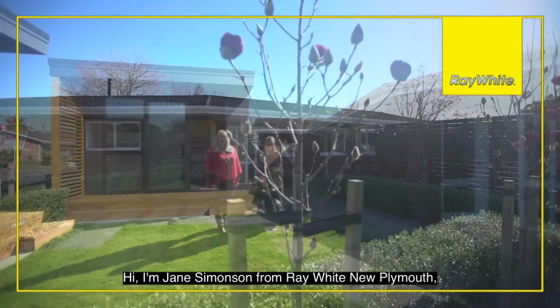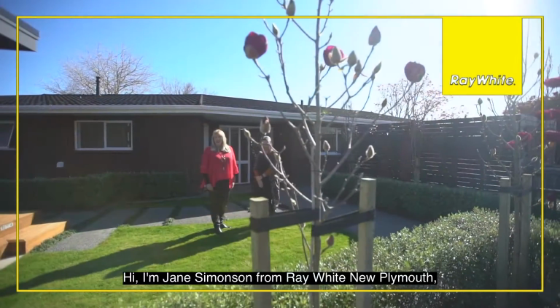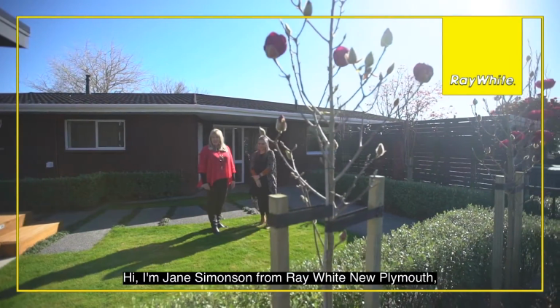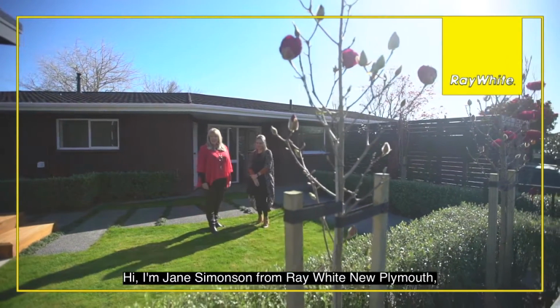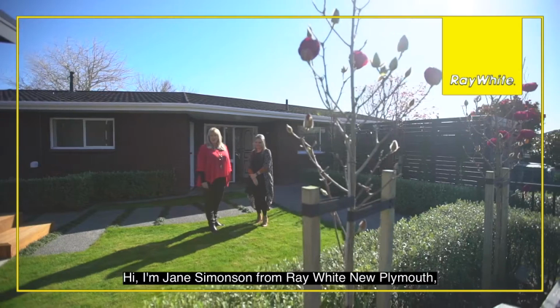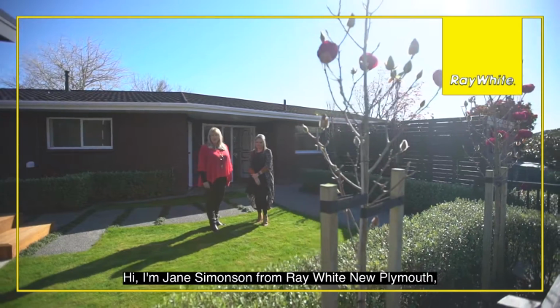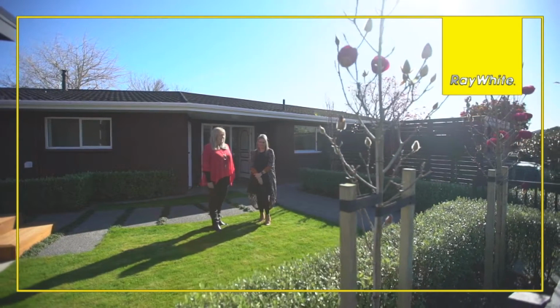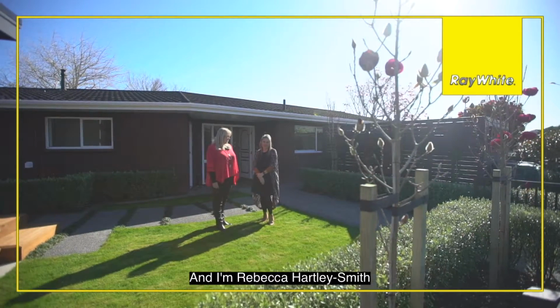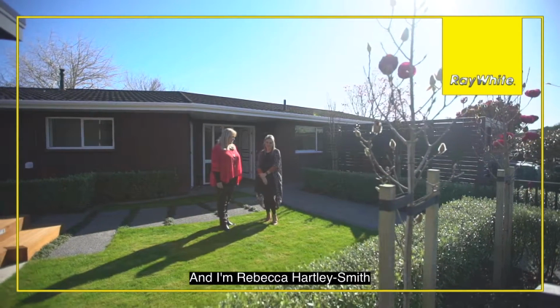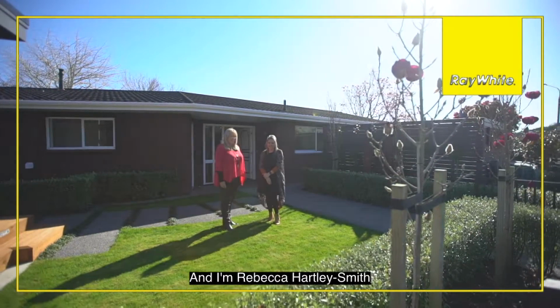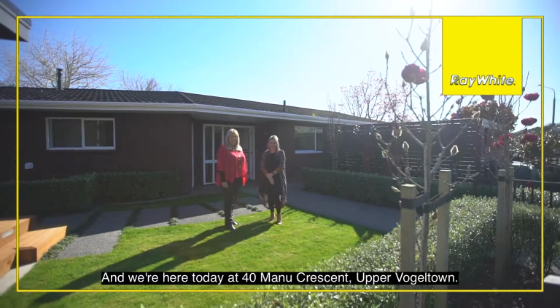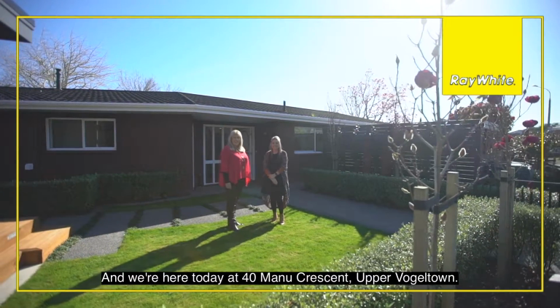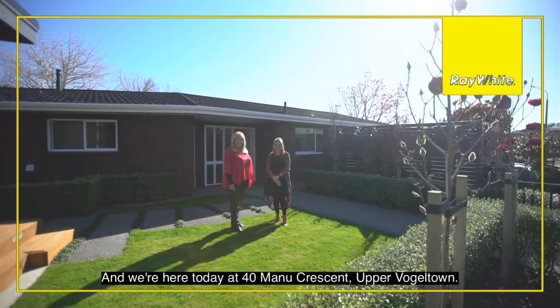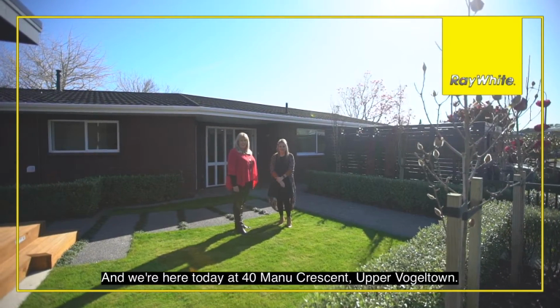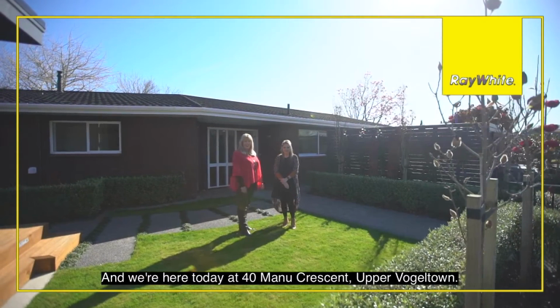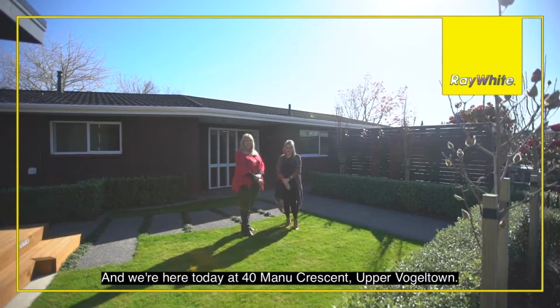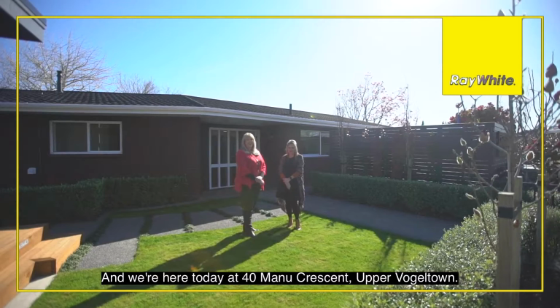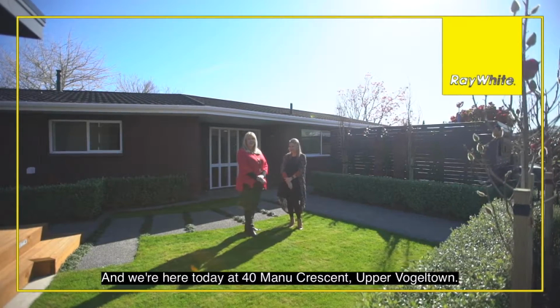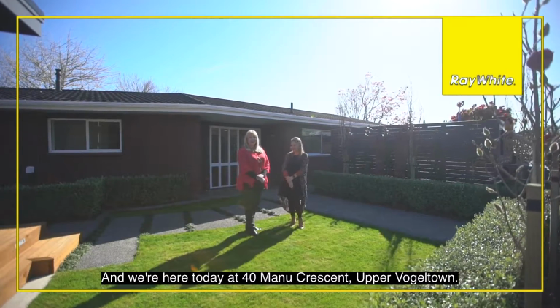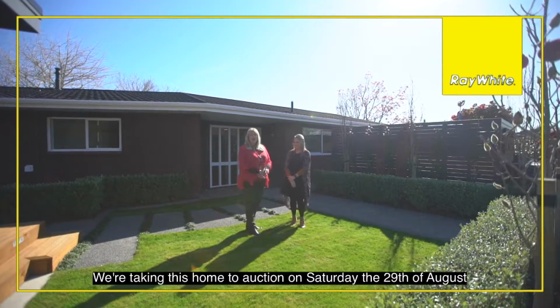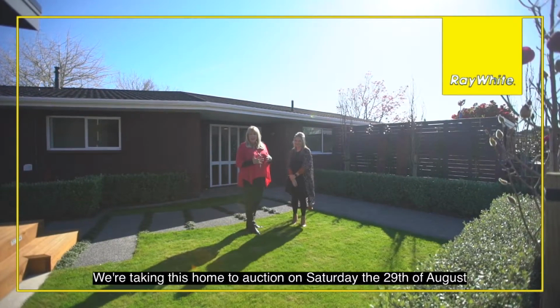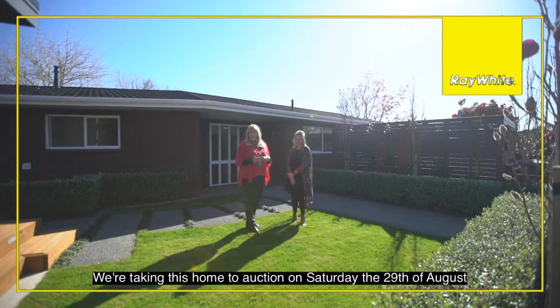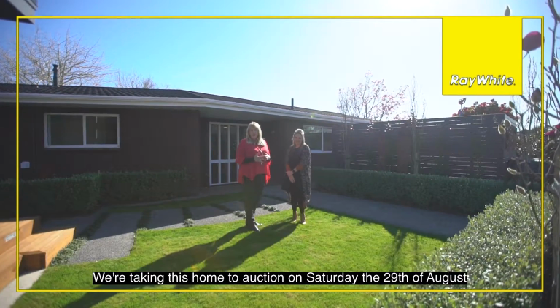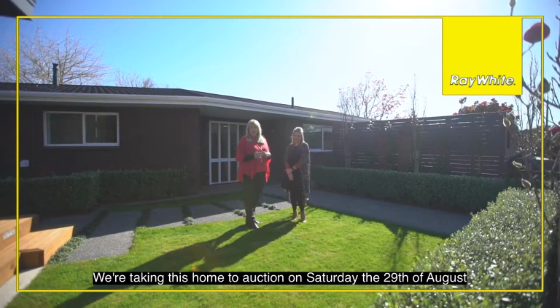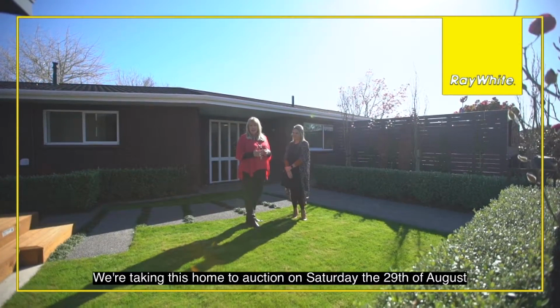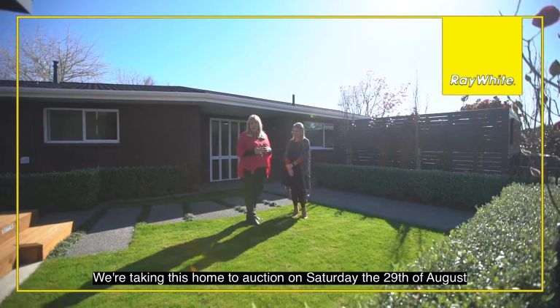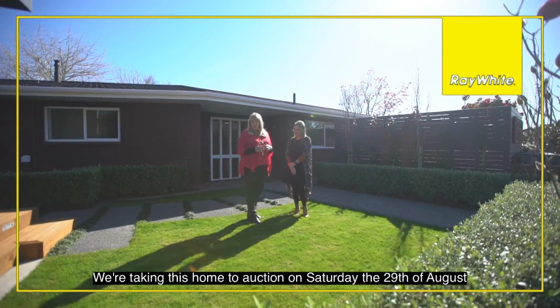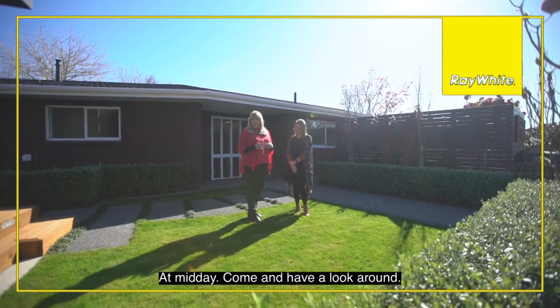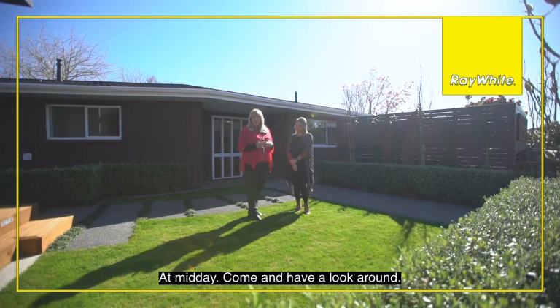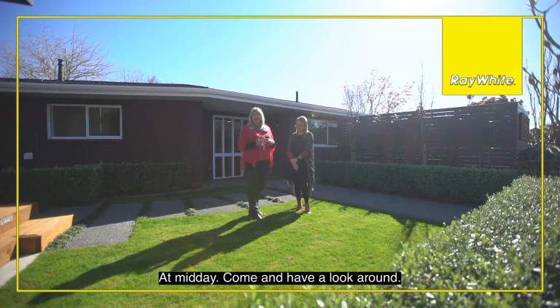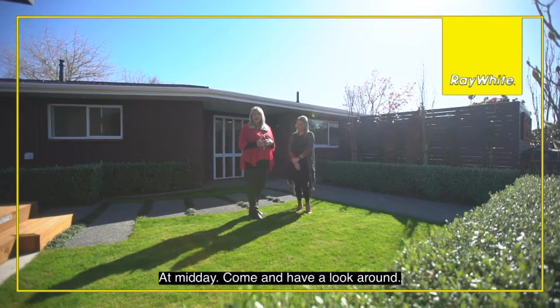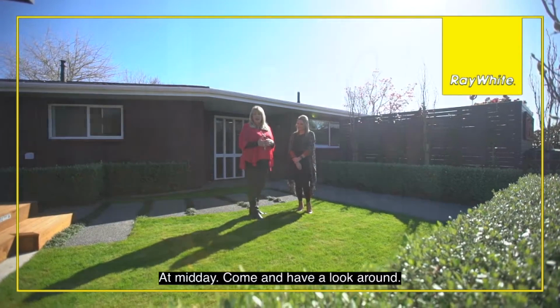Hi, I'm Jane Simonson from Ray White New Plymouth, and I'm Rebecca Hartley-Smith. We're here today at 40 Manu Crescent, Upper Vogeltown. We're taking this home to auction on Saturday the 29th of August at midday. Come and have a look around.